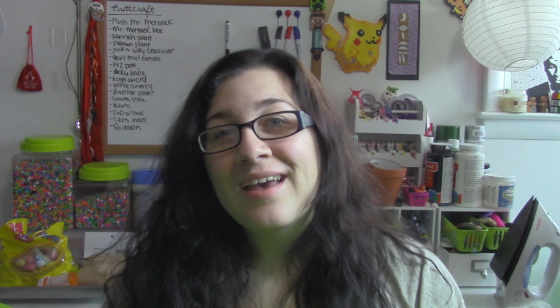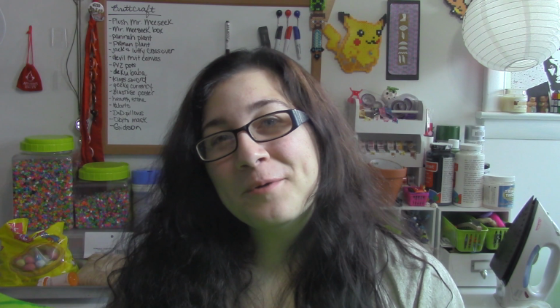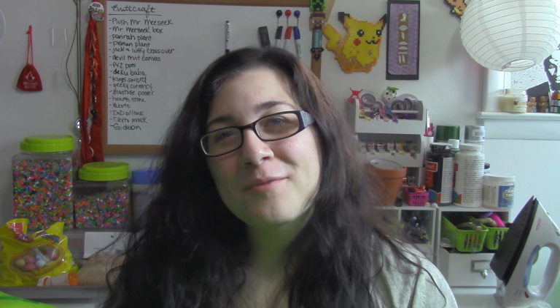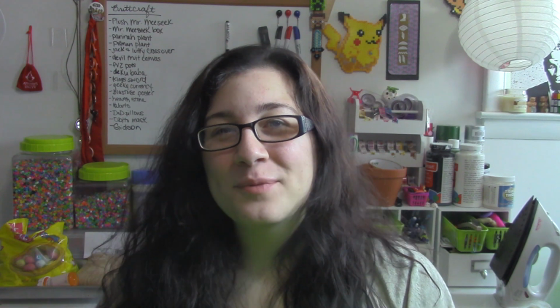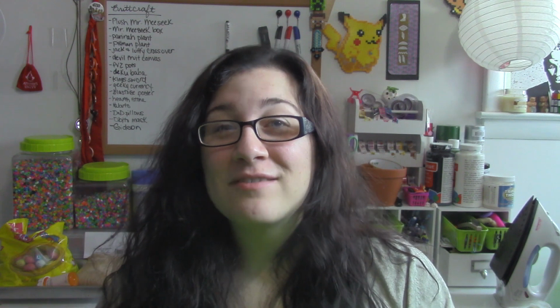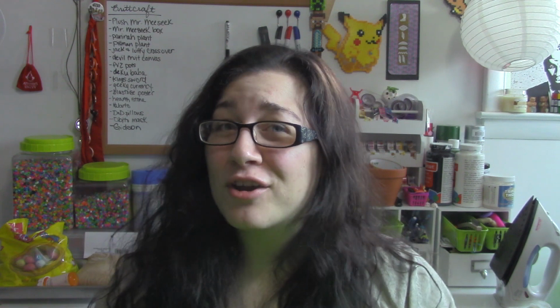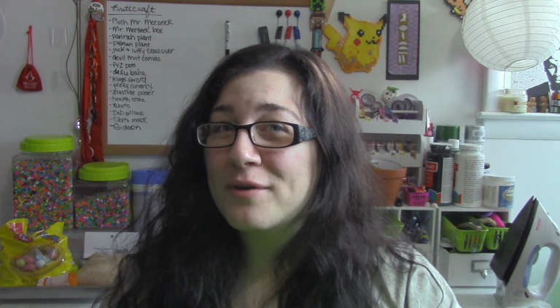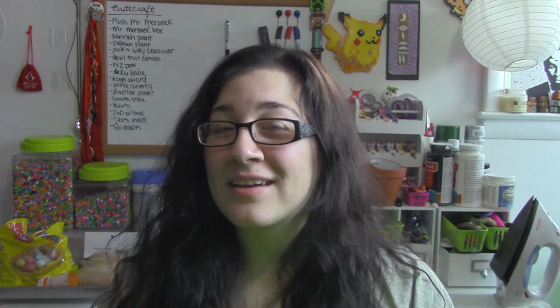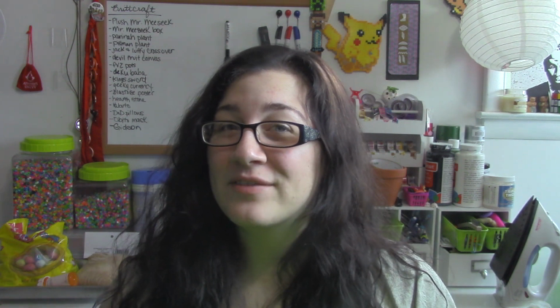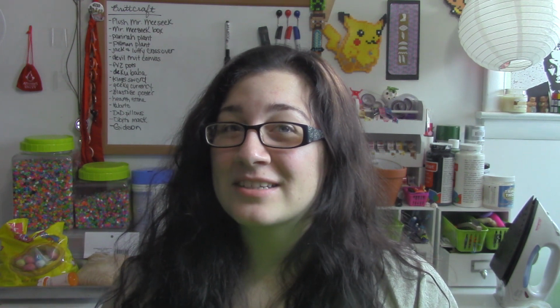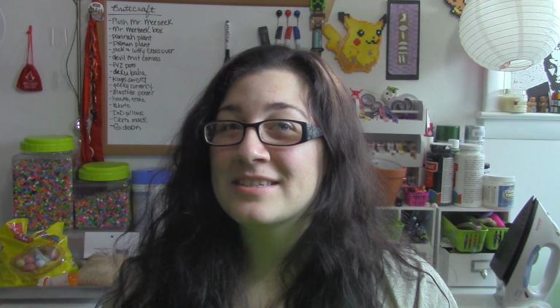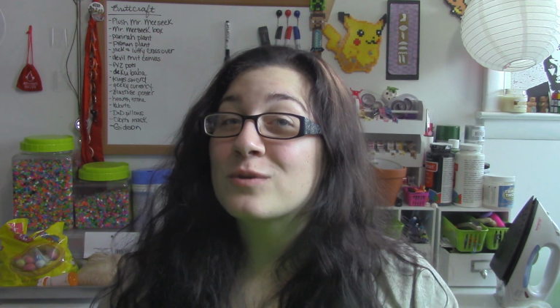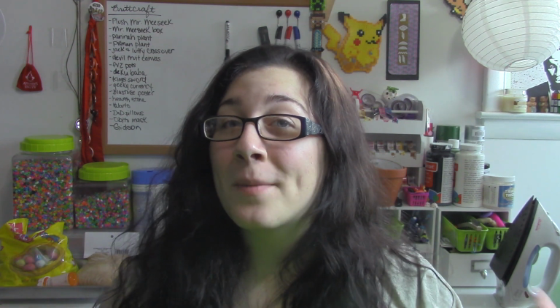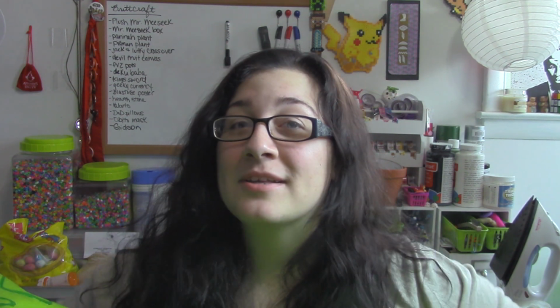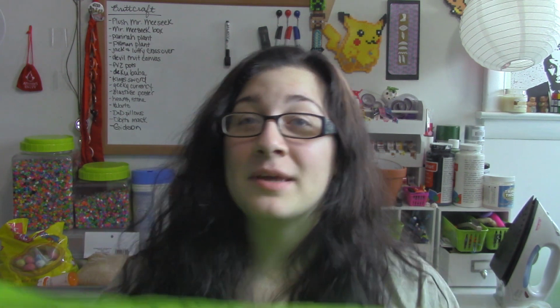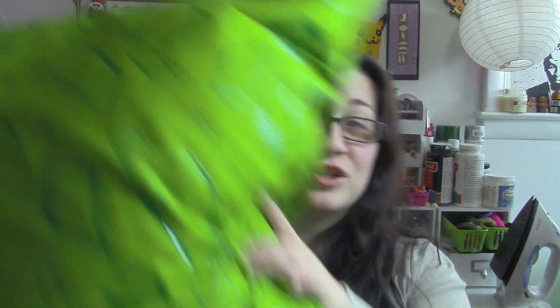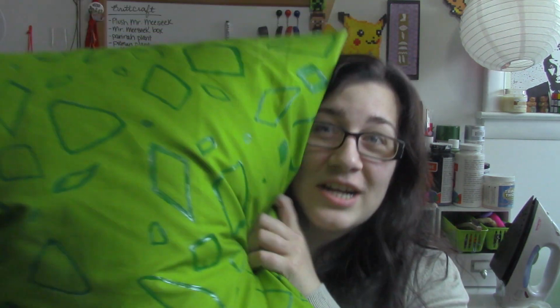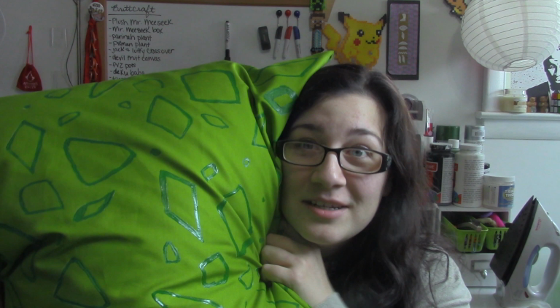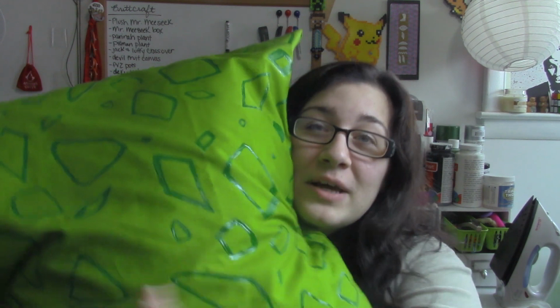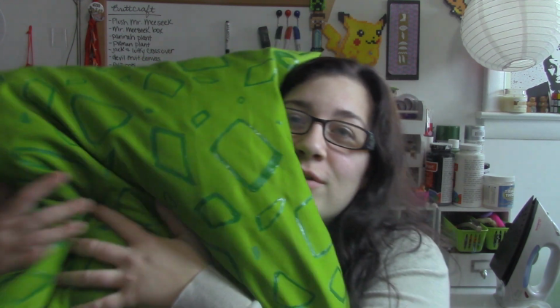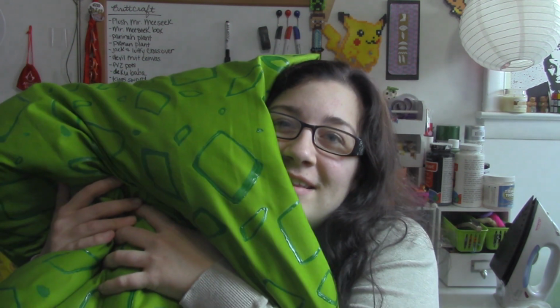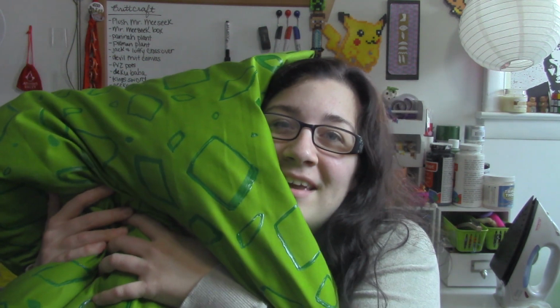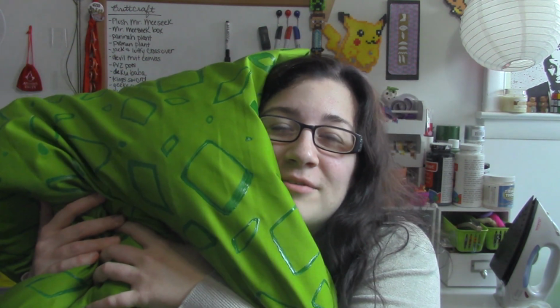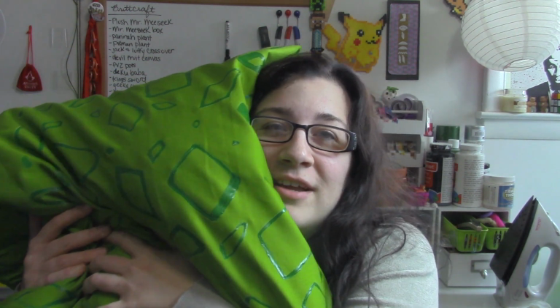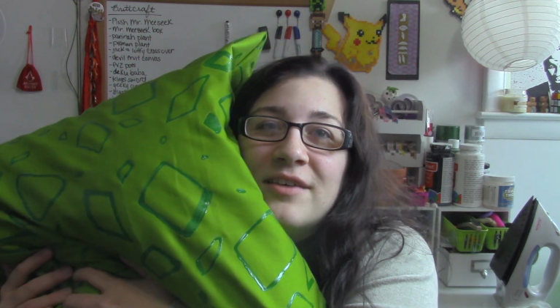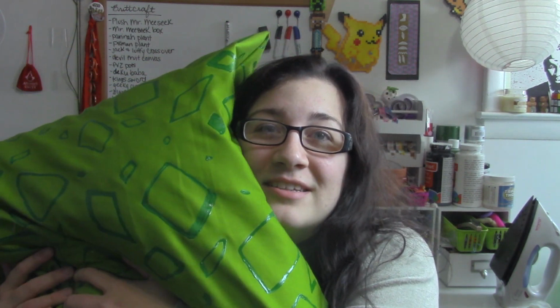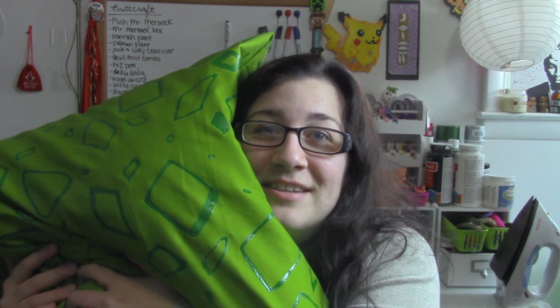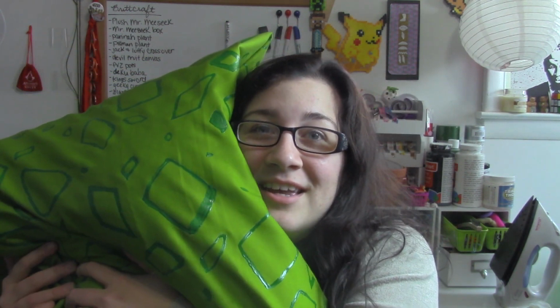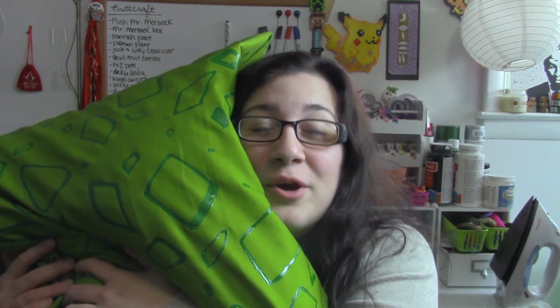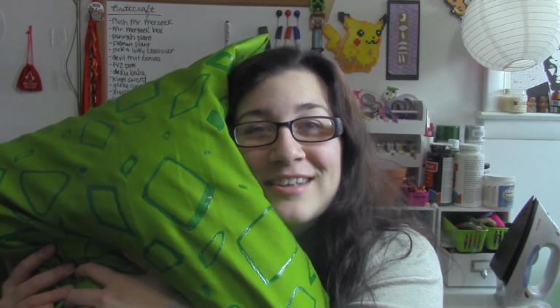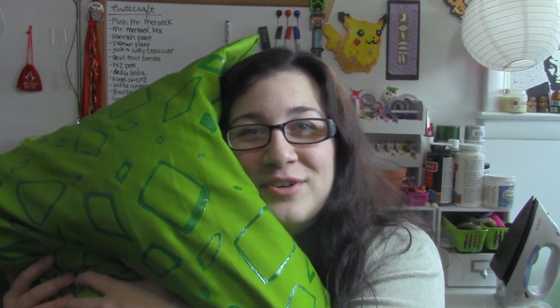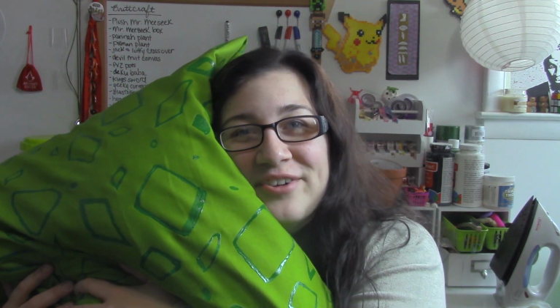Hey everyone, welcome back to BrickCraft! Are you a fan of Seven Deadly Sins? So am I, because I made this giant pillow like King carries around in Seven Deadly Sins. I hope you guys enjoy the tutorial.